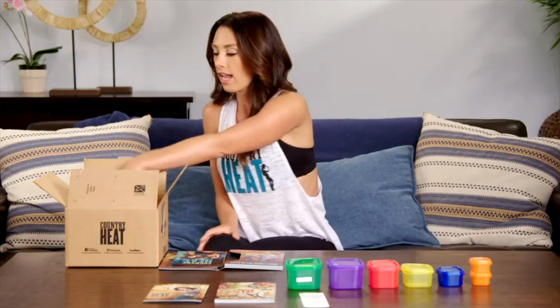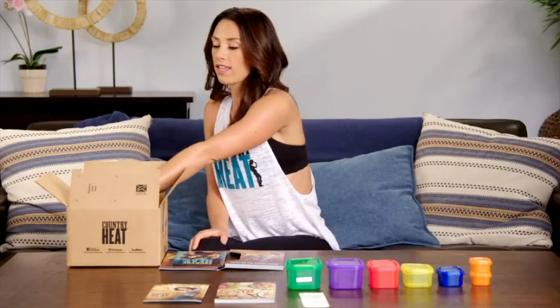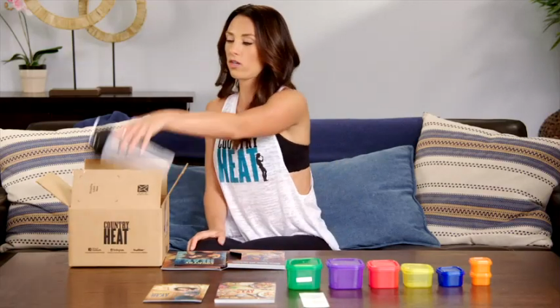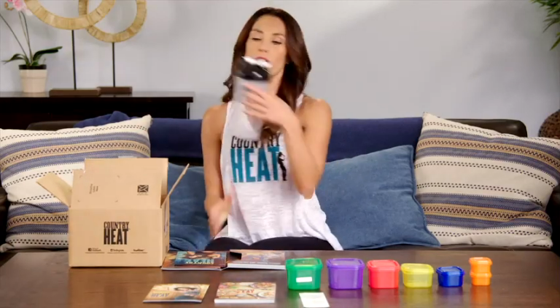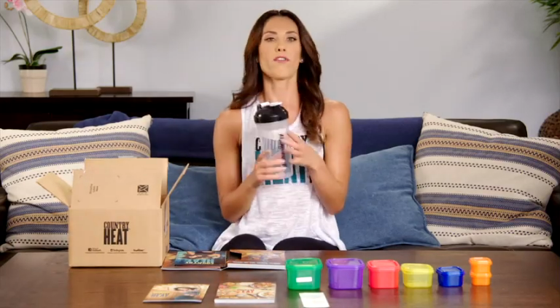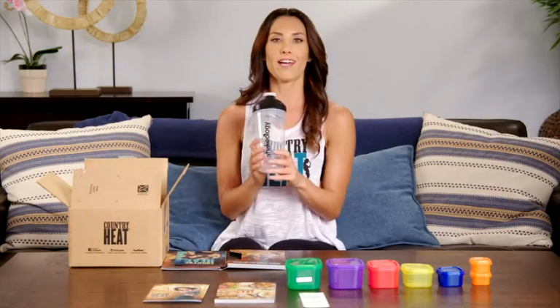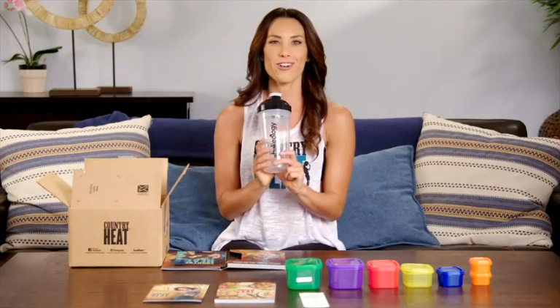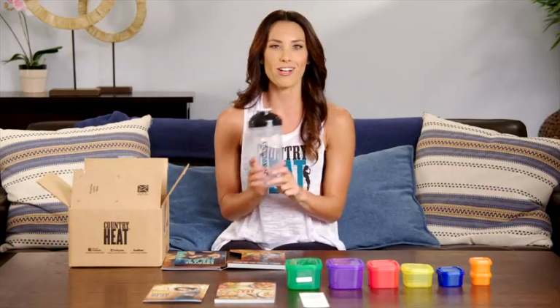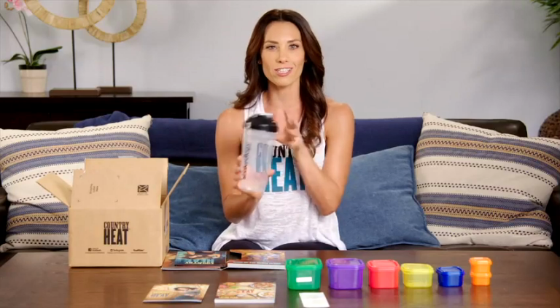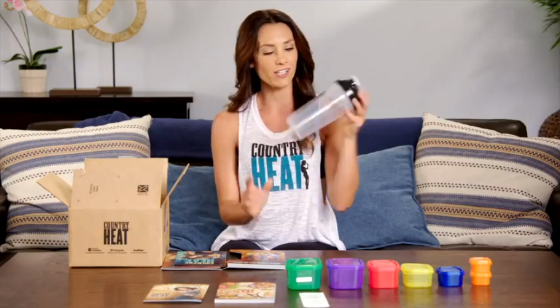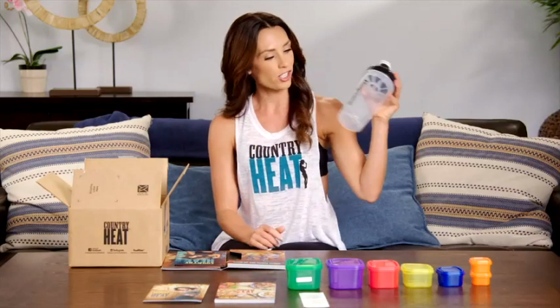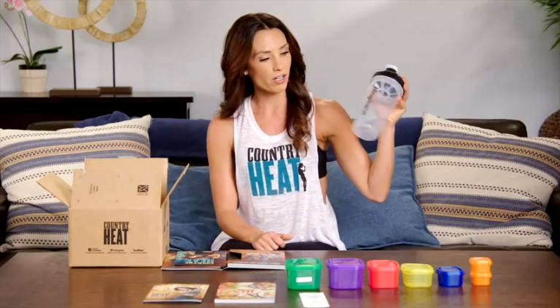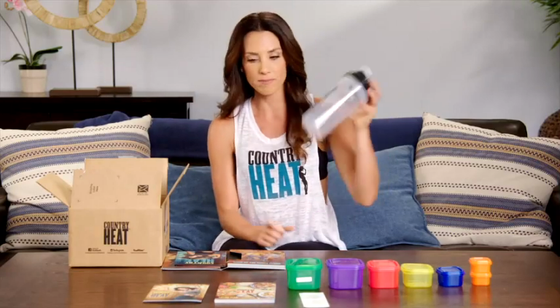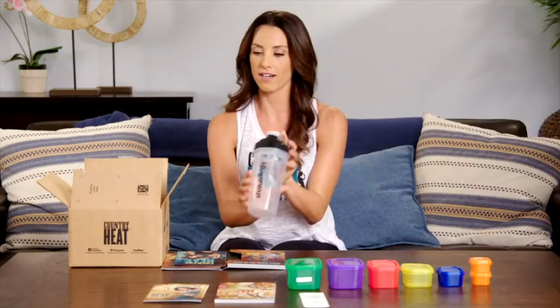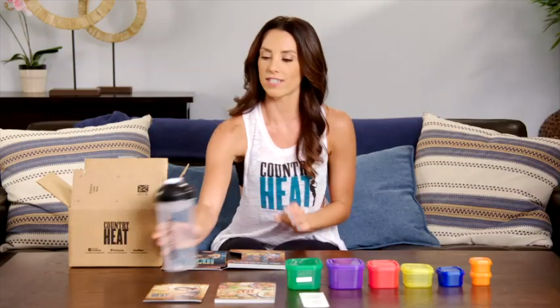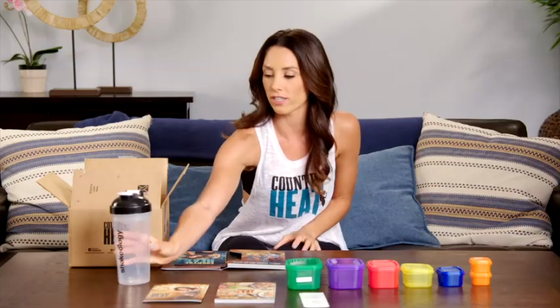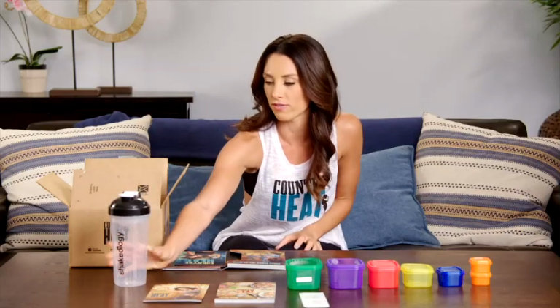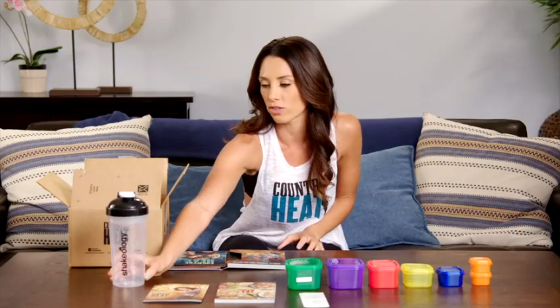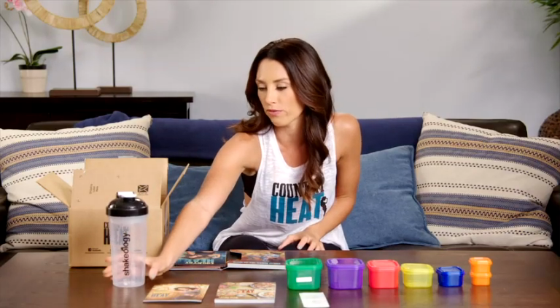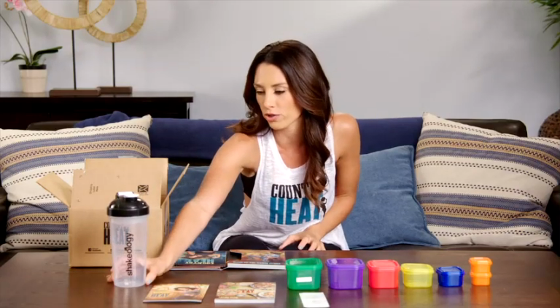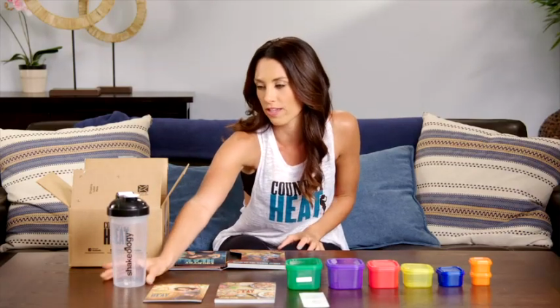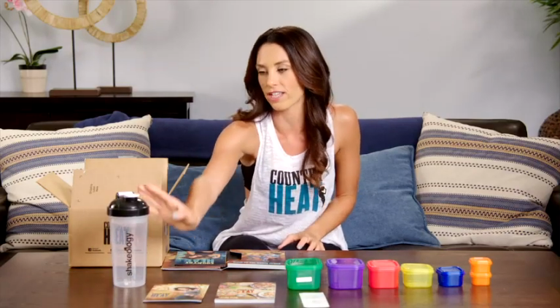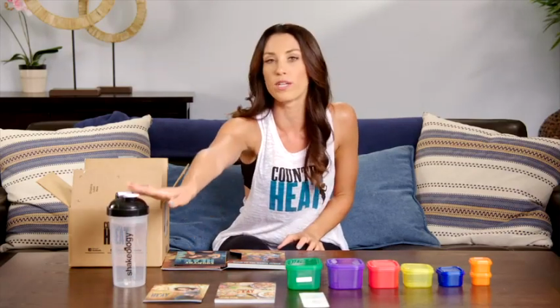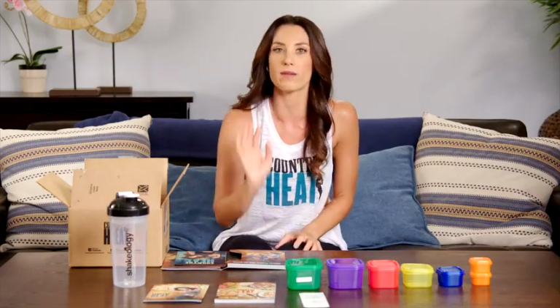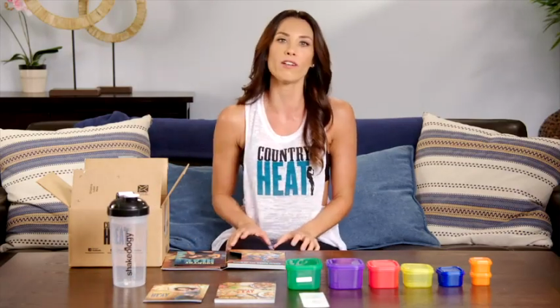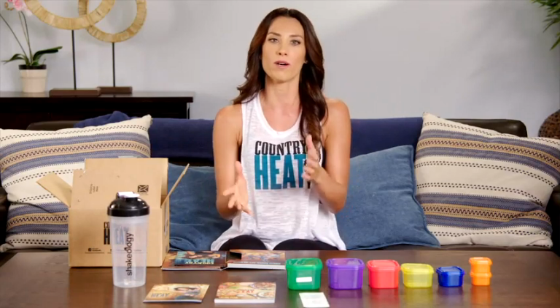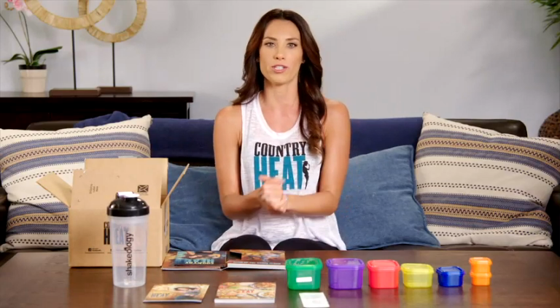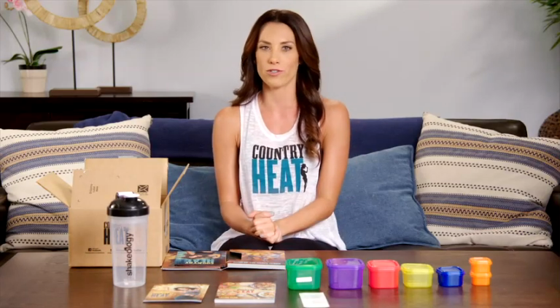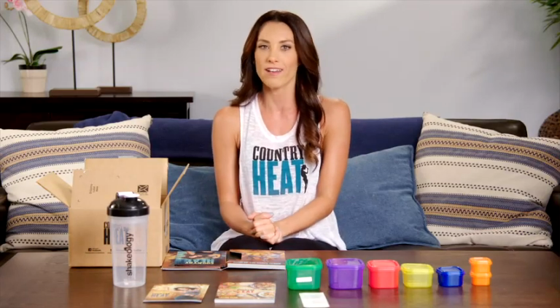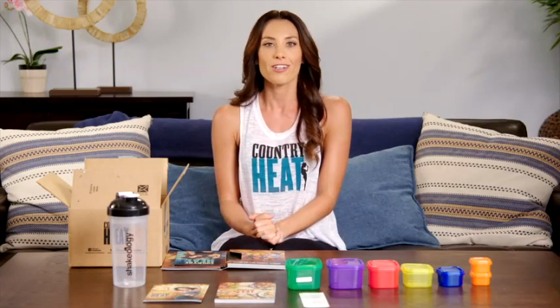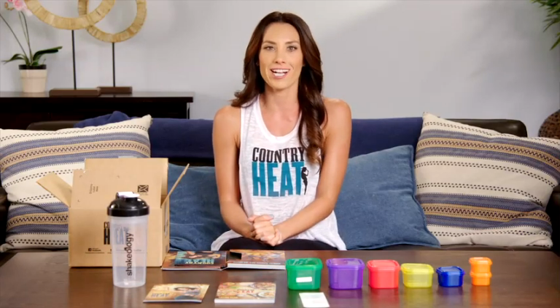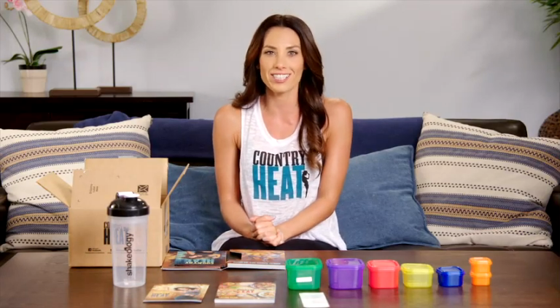Let's also not forget our Shakeology shaker cup to get our daily dose of dense superfood nutrition. That's really important — you want to make sure you're drinking your Shakeology.